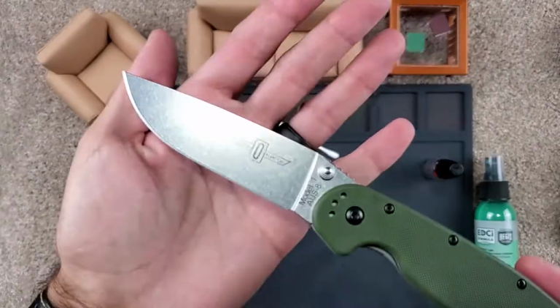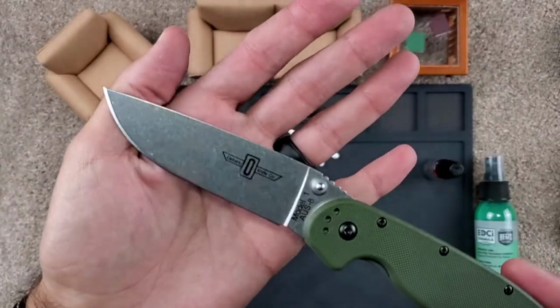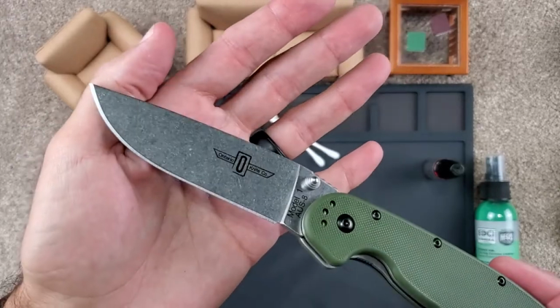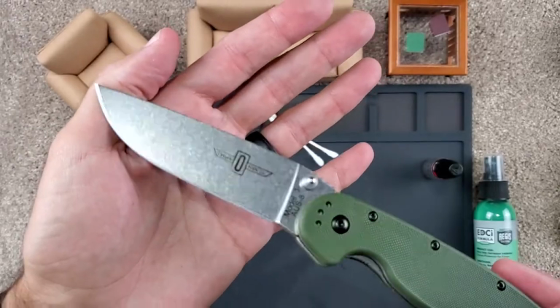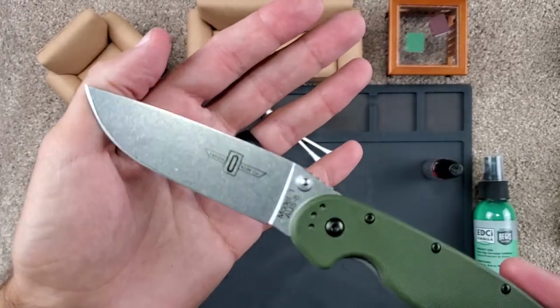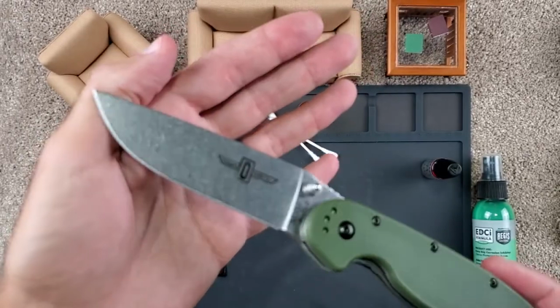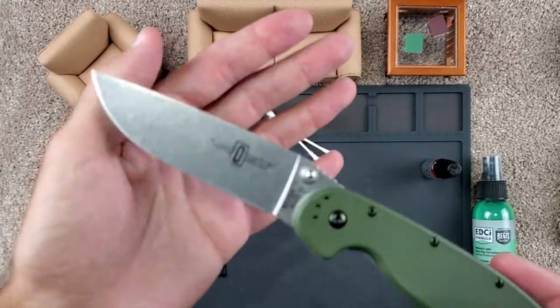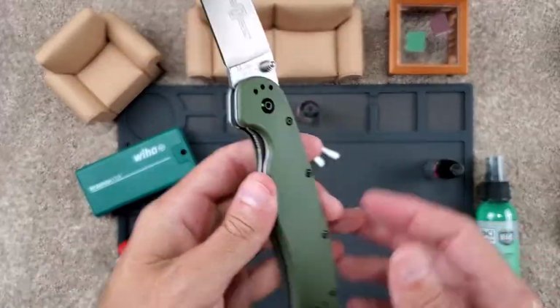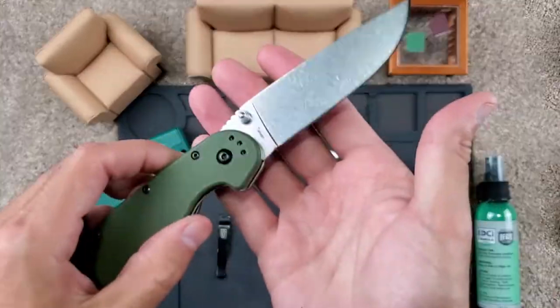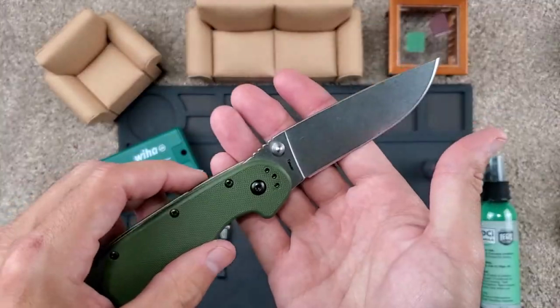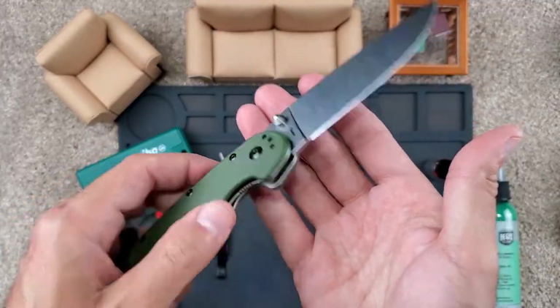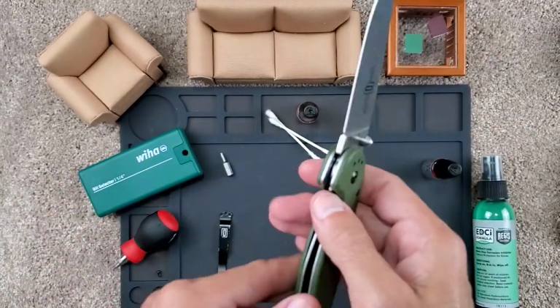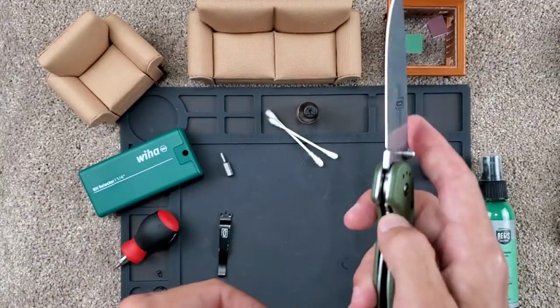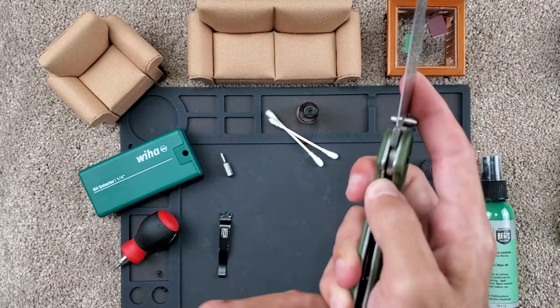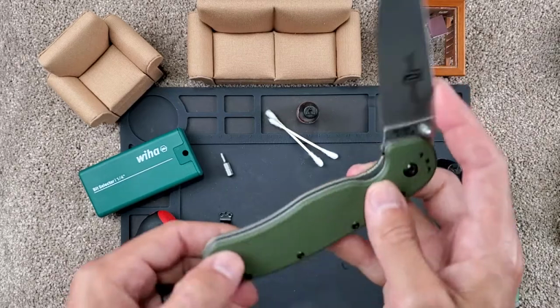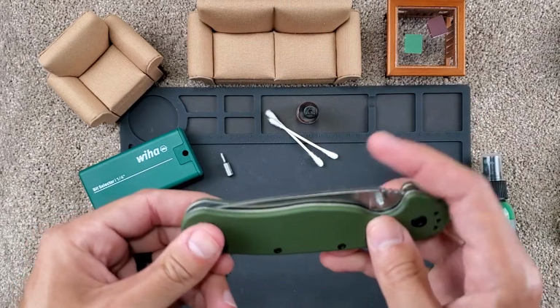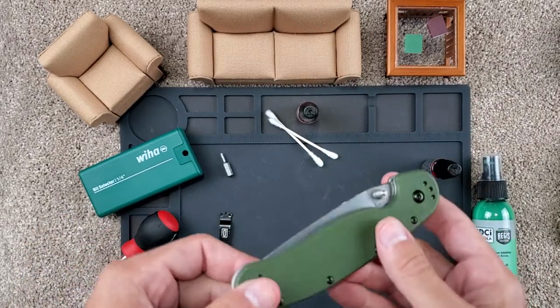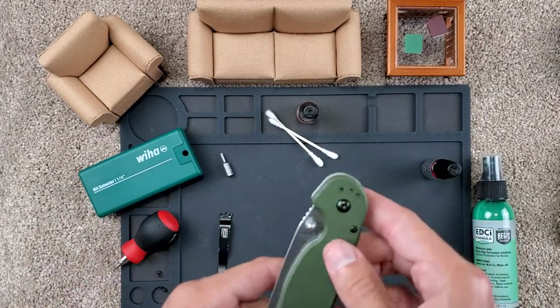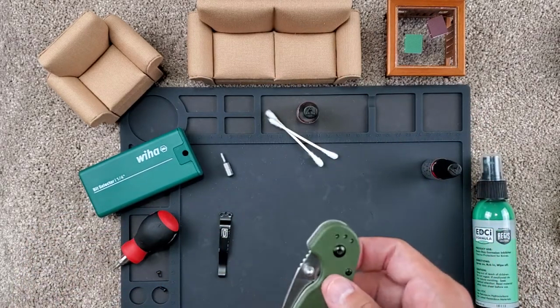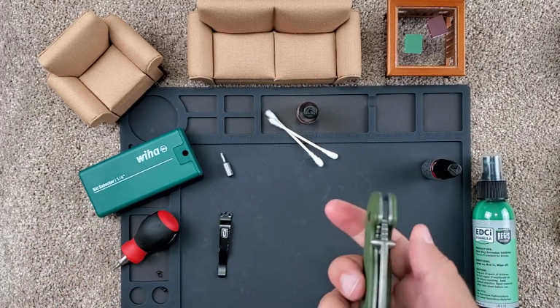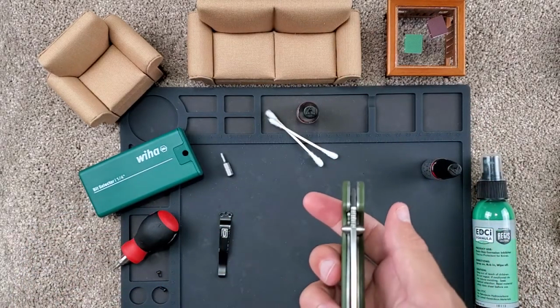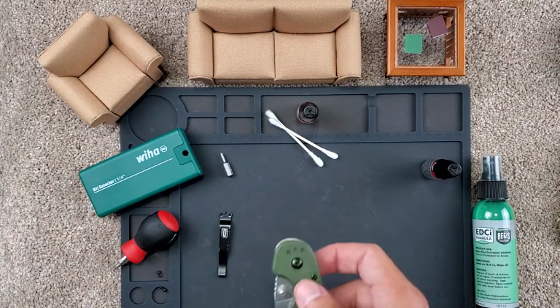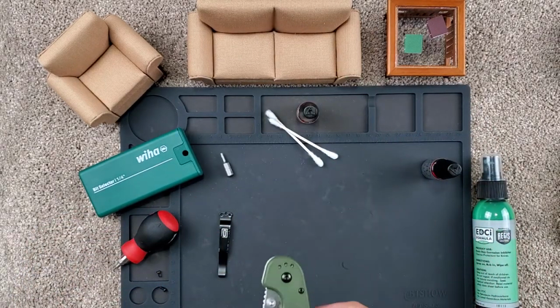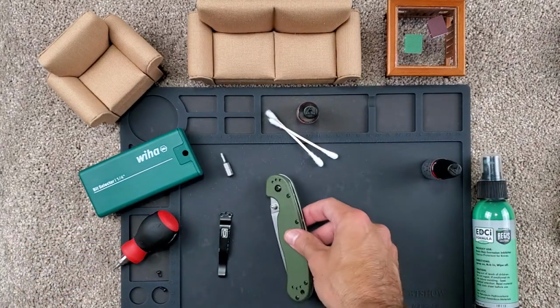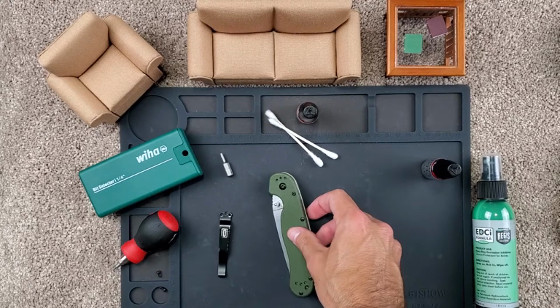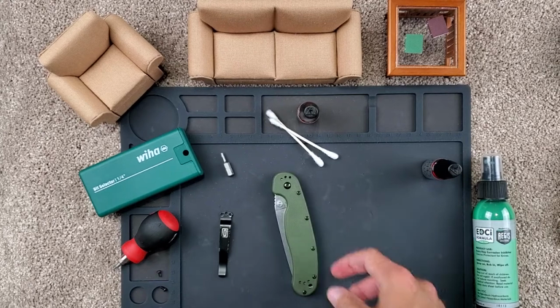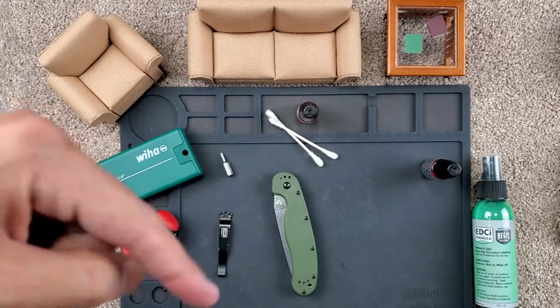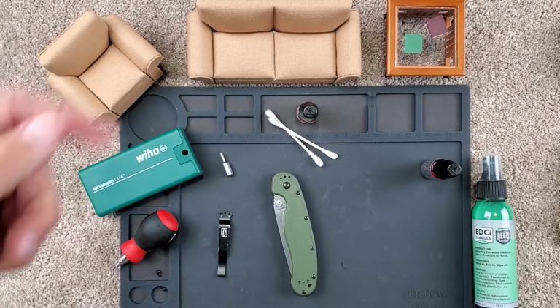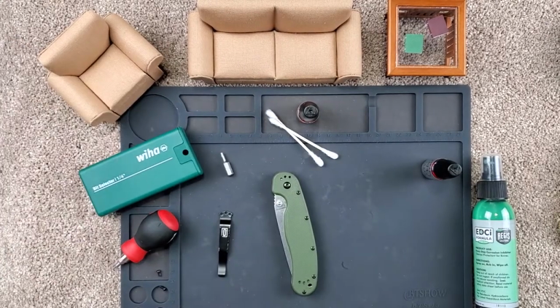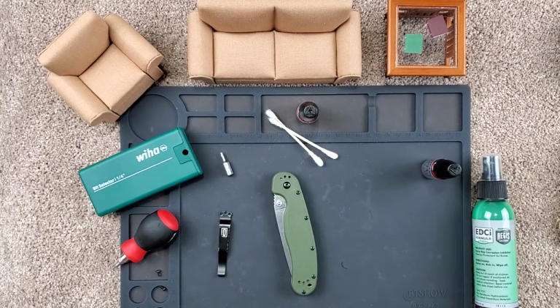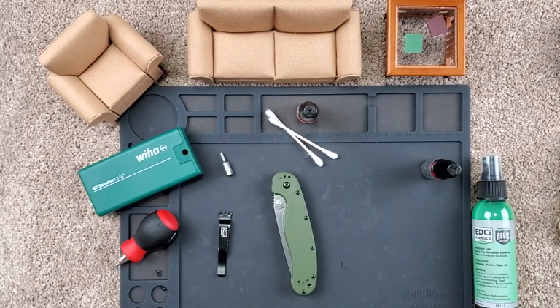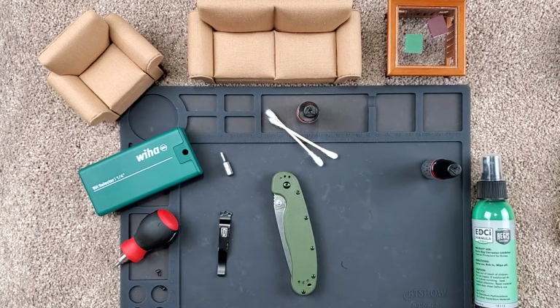So there we go — a quick reassembly of the RAT Model 1. Hope you have a nice day. Please like, subscribe, and post any comments or questions you have down below. I appreciate you coming to the living room today — have a good one.